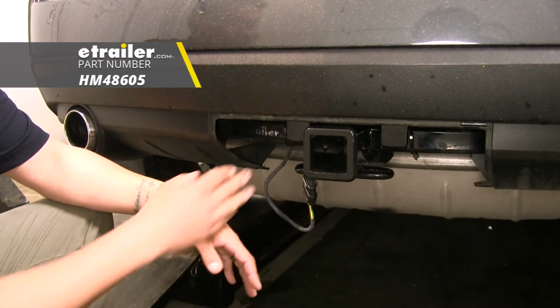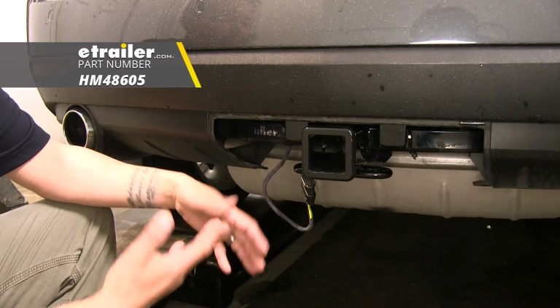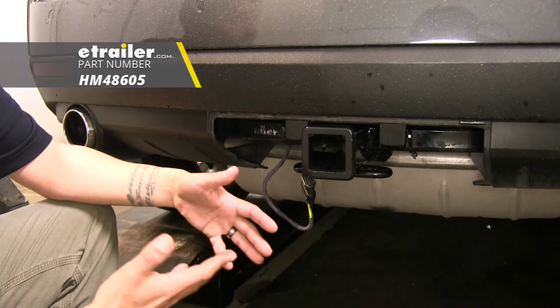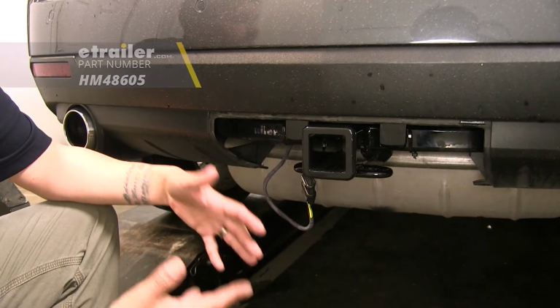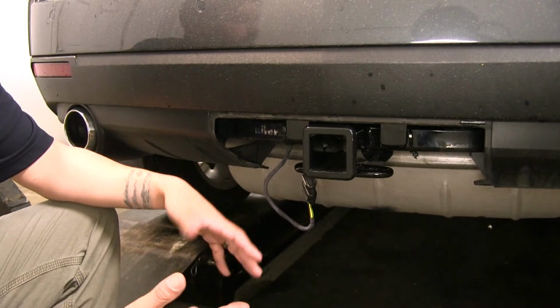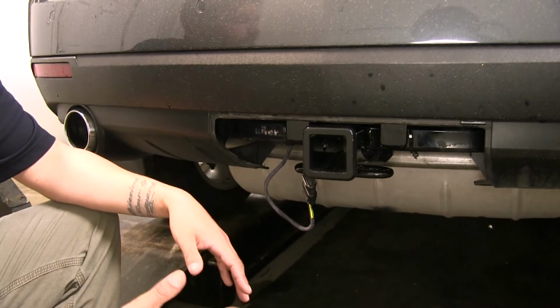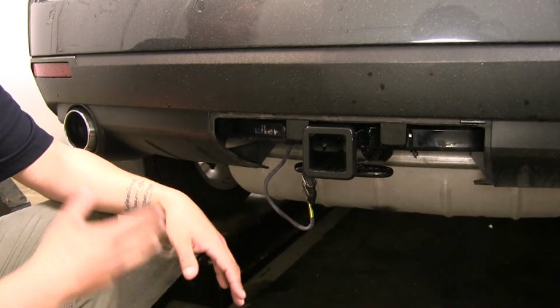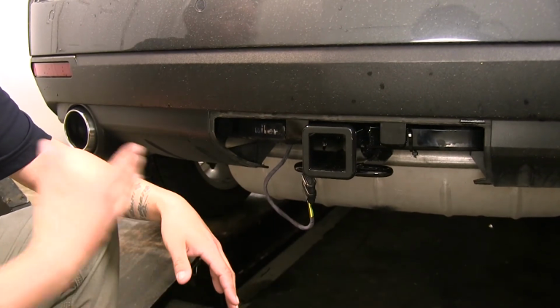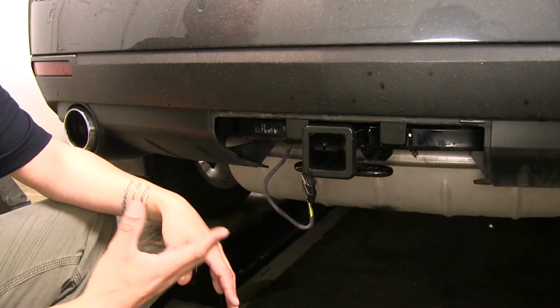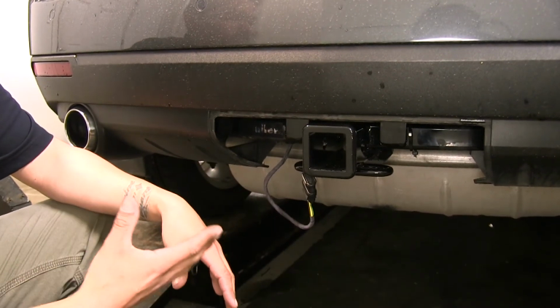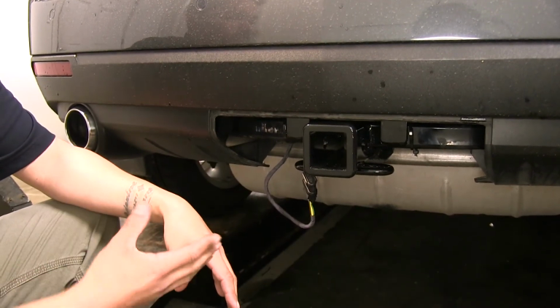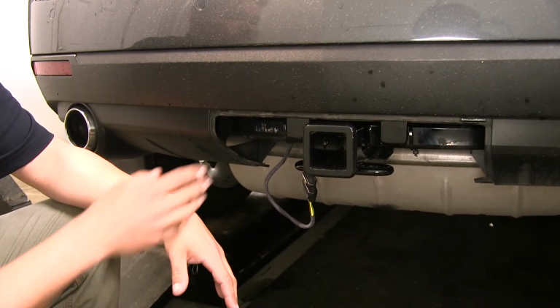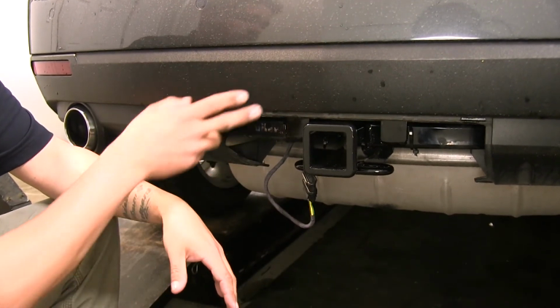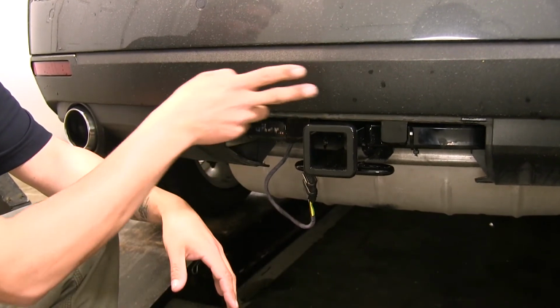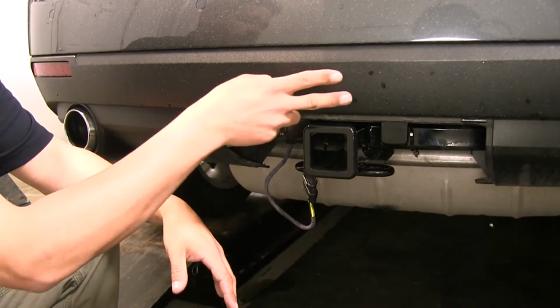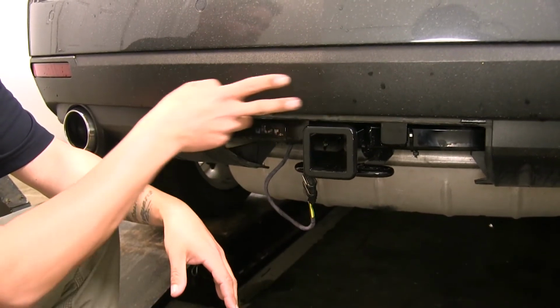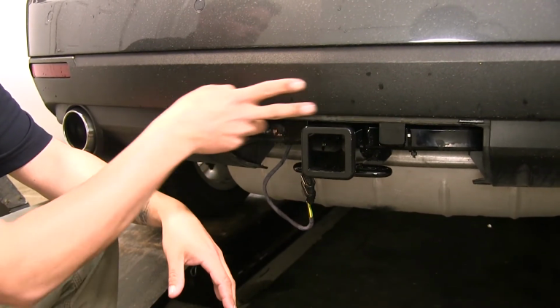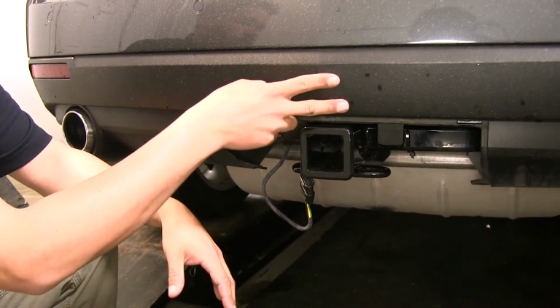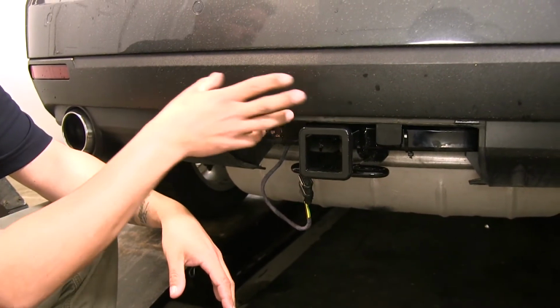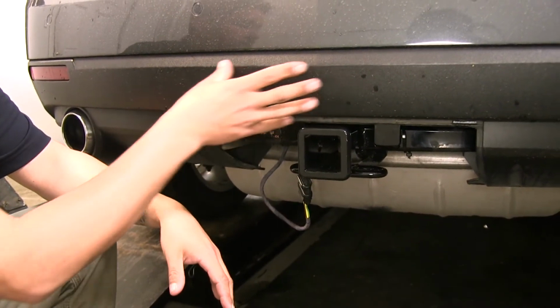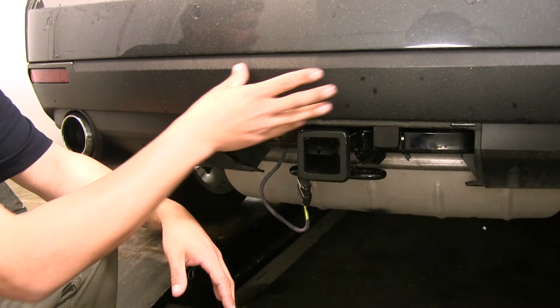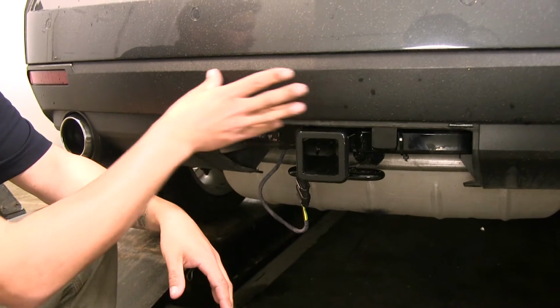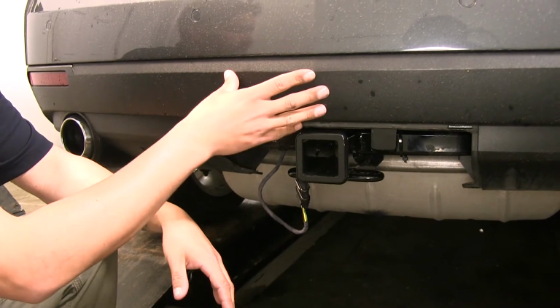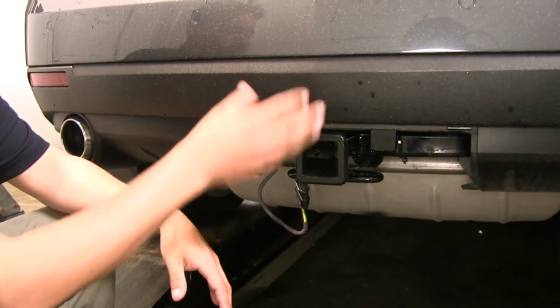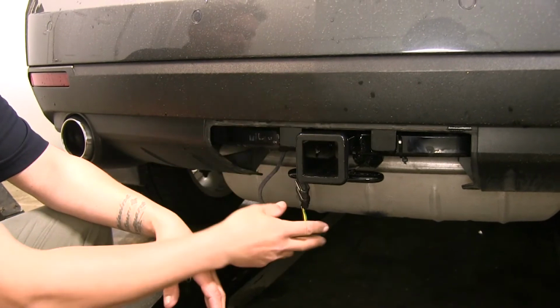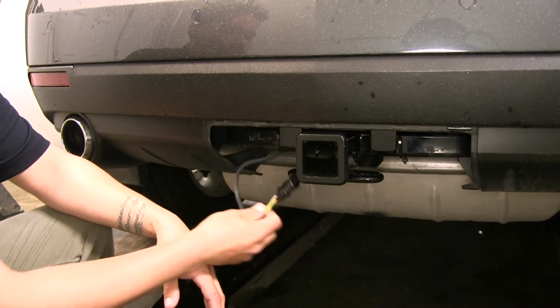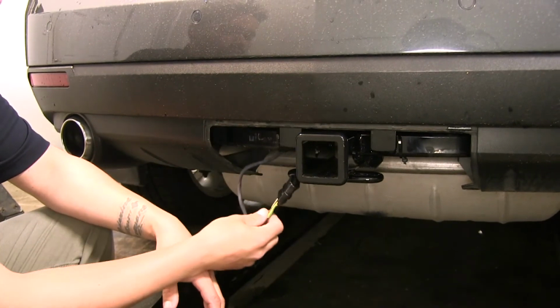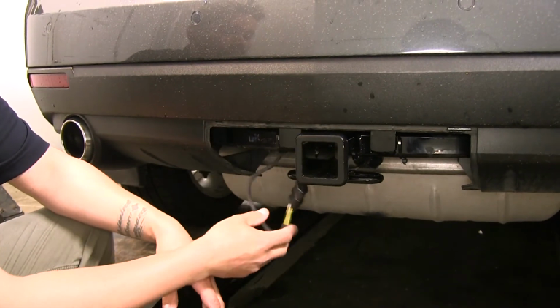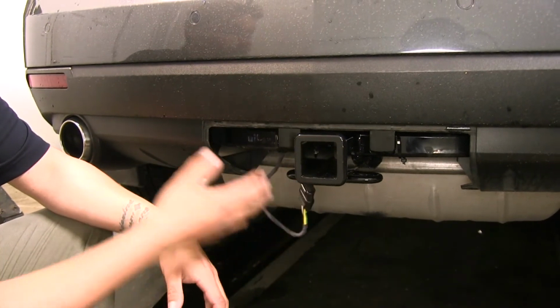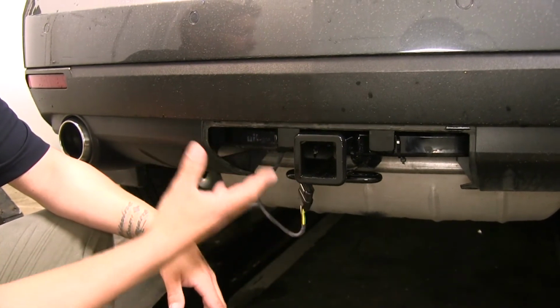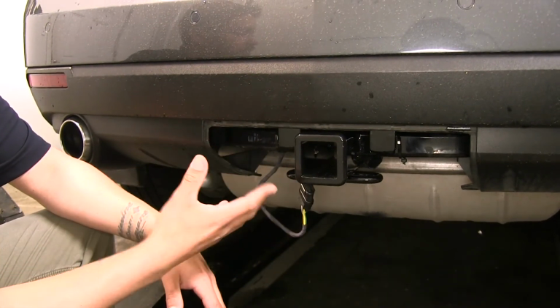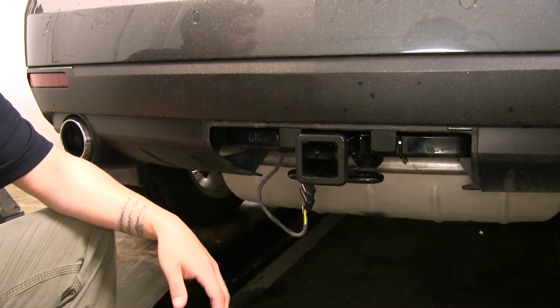As far as installation goes it's going to be extremely simple. We're going to have a factory plug that's going to be right behind the bumper here that our harness is going to plug directly into.